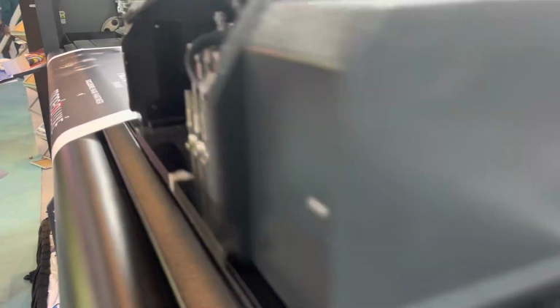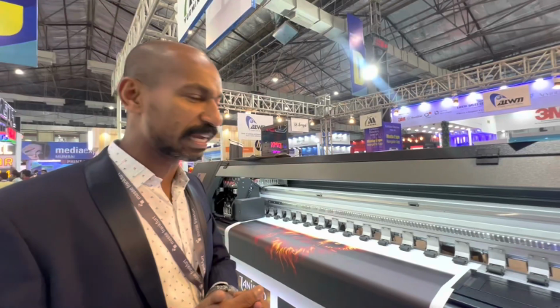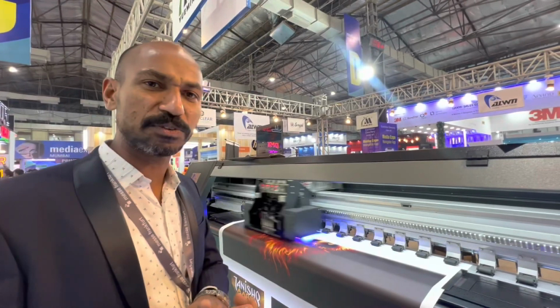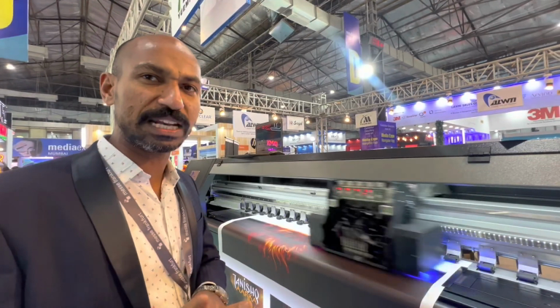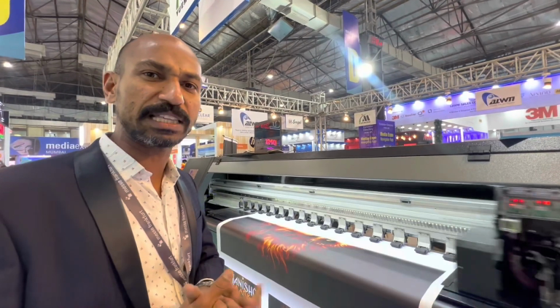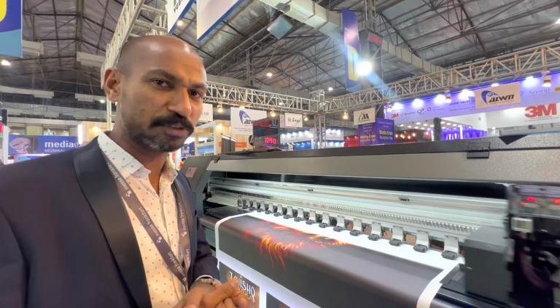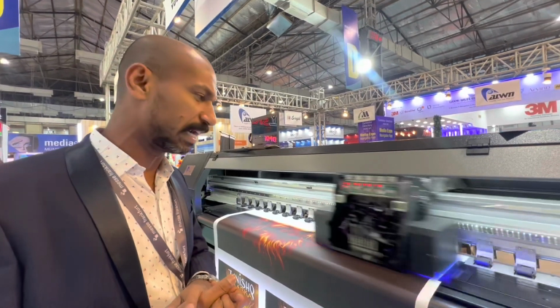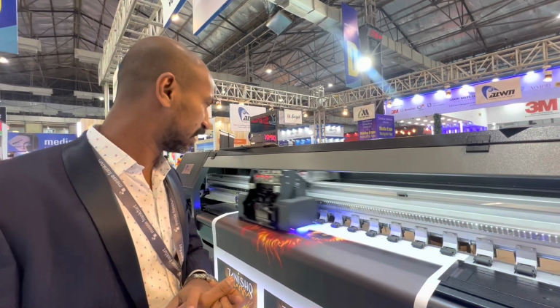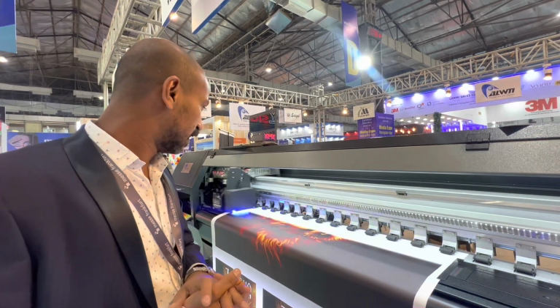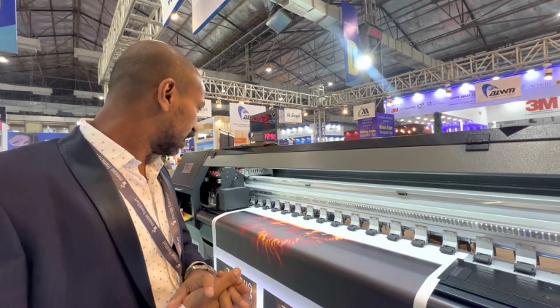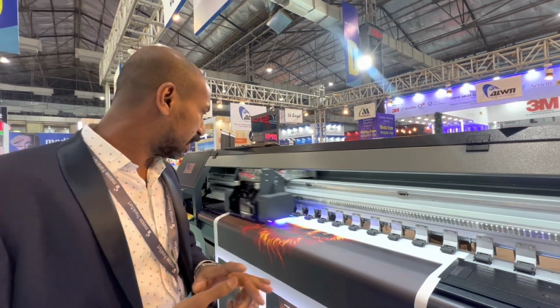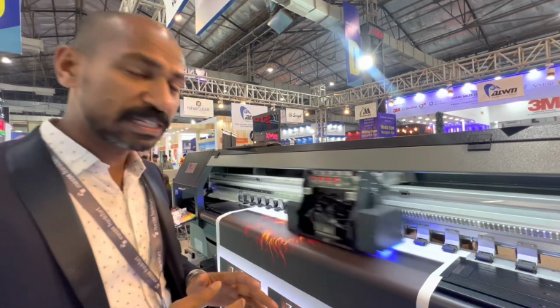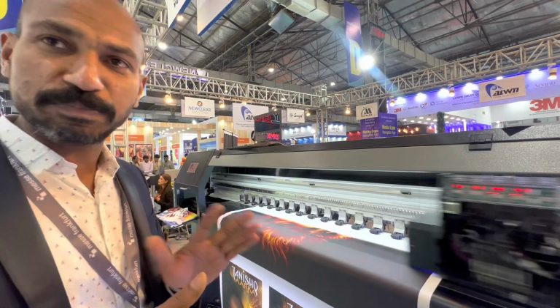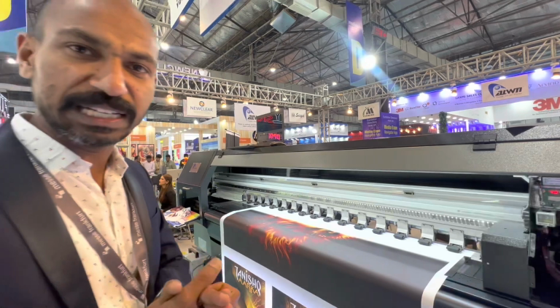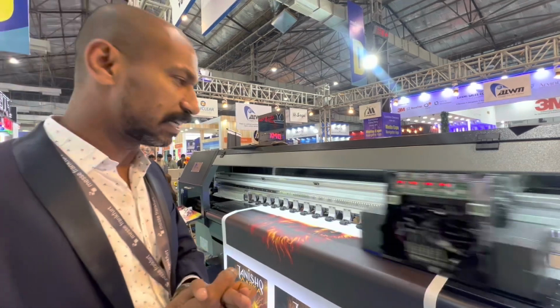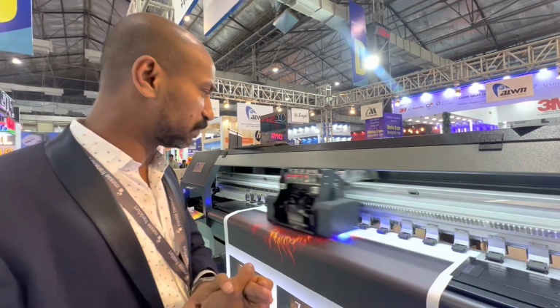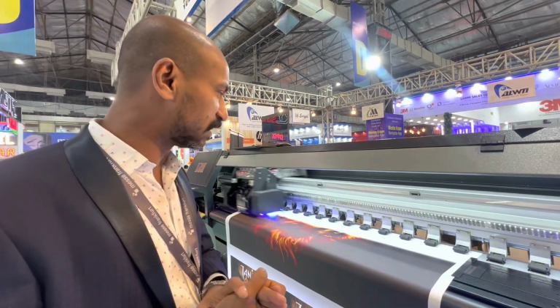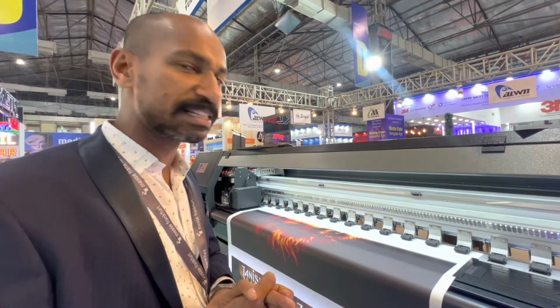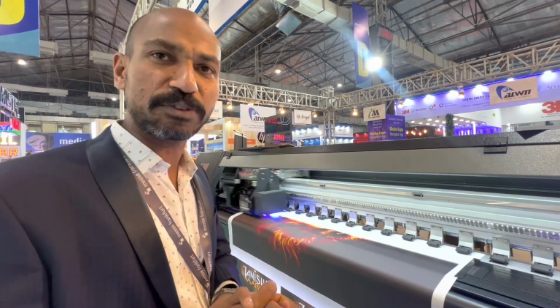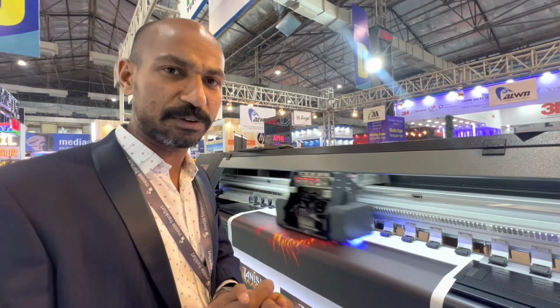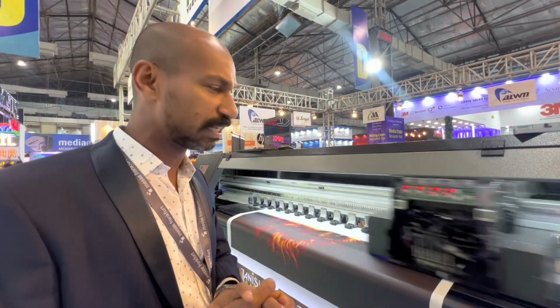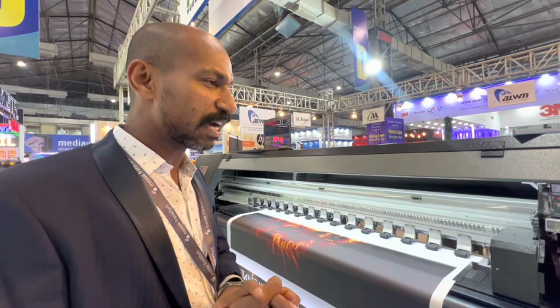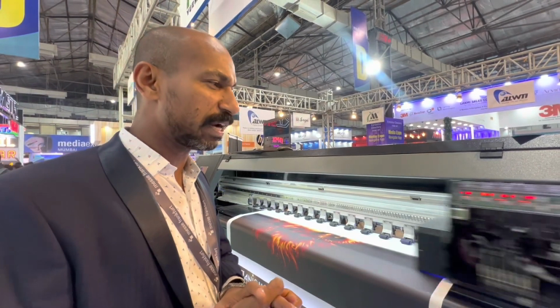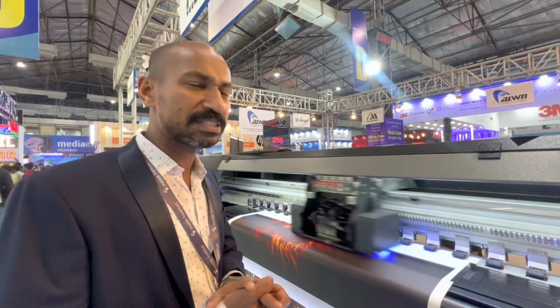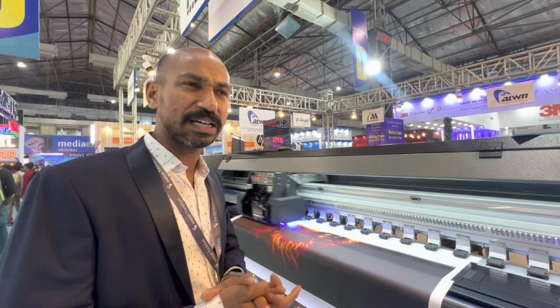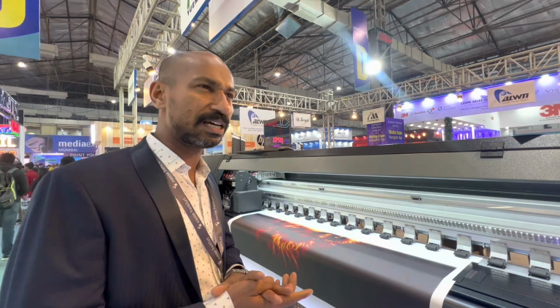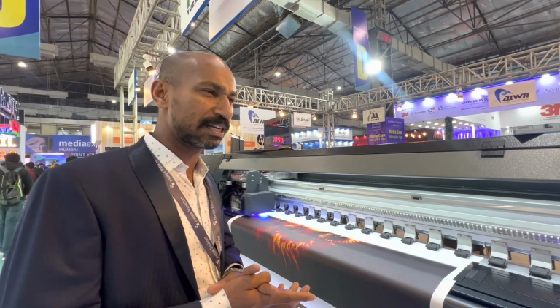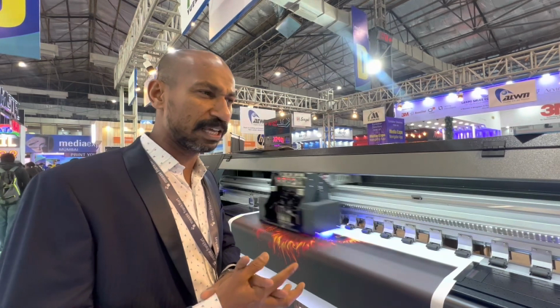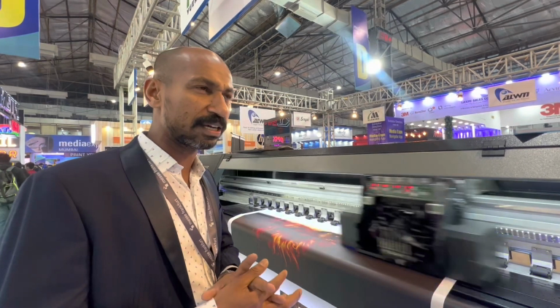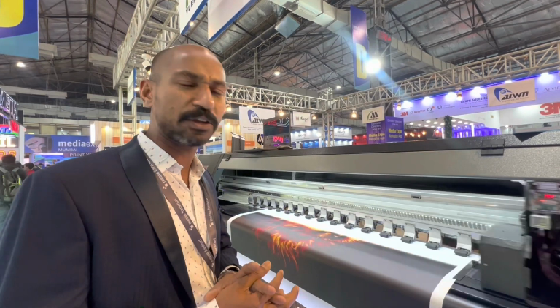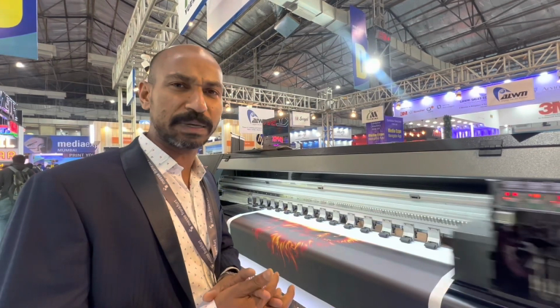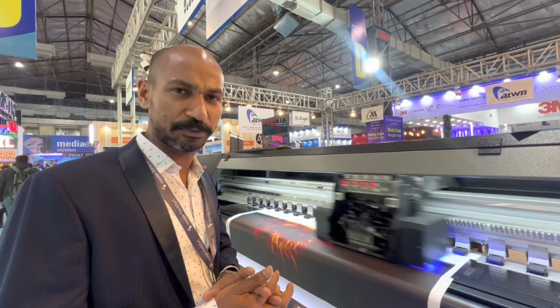The head used here is the Konica 1004A. This machine has a speed of 600 square feet per hour, and the printing cost is roughly 5 rupees per square foot.